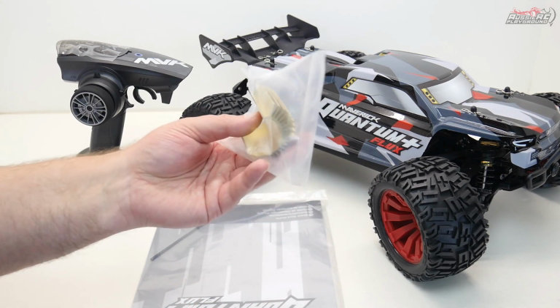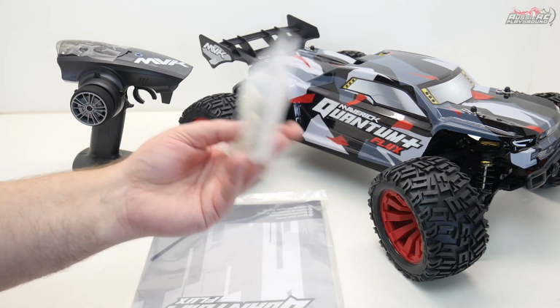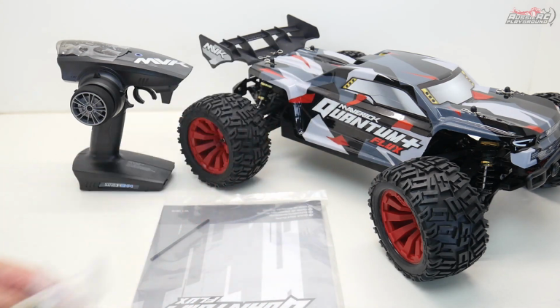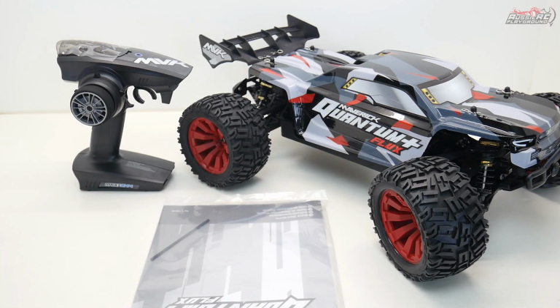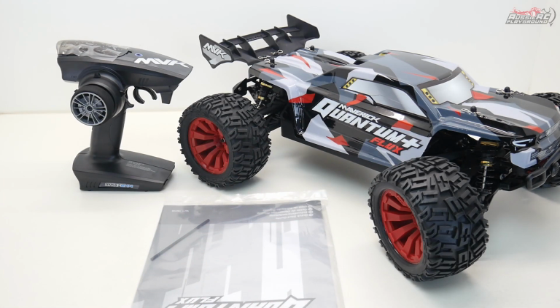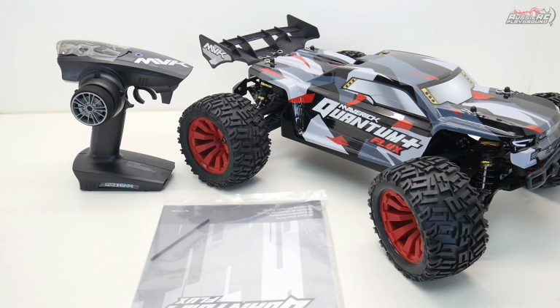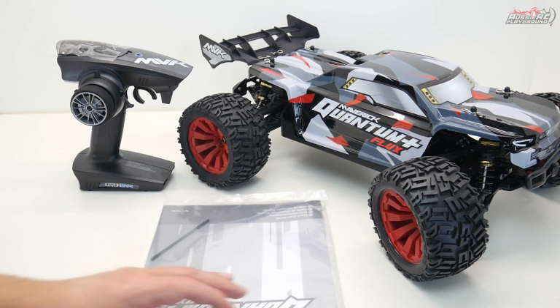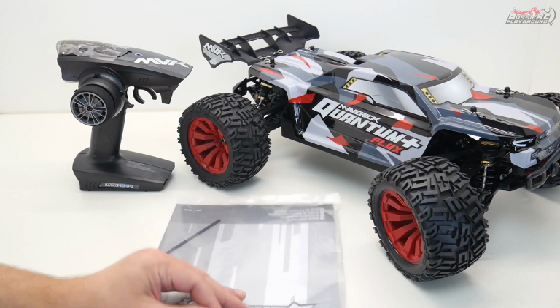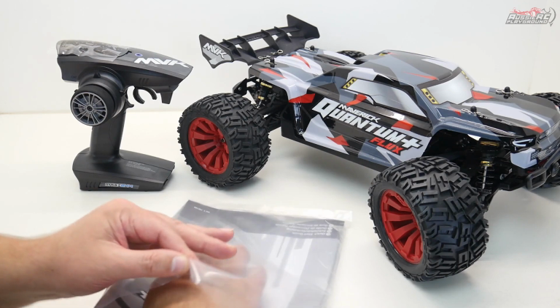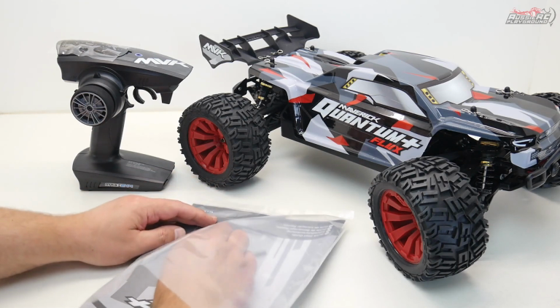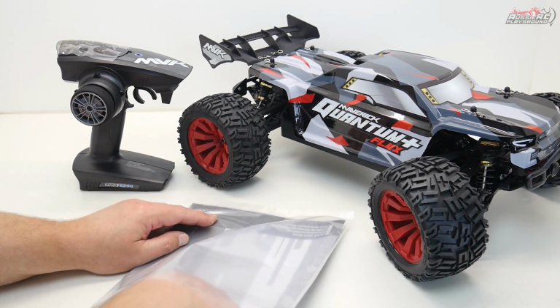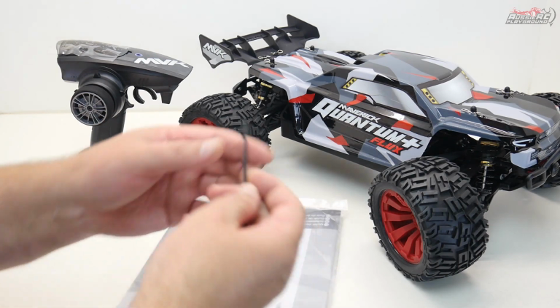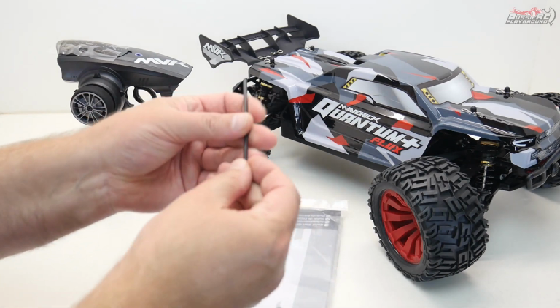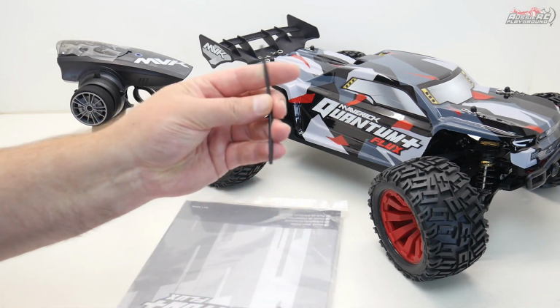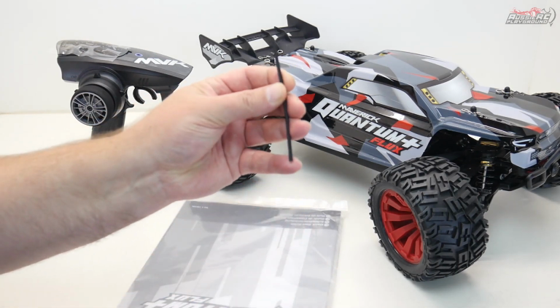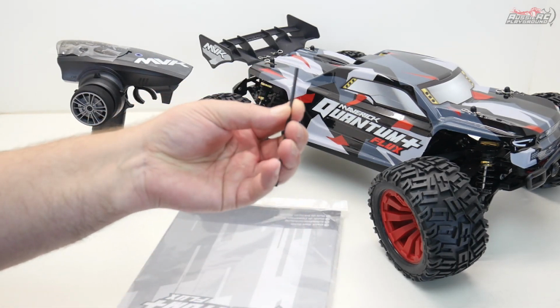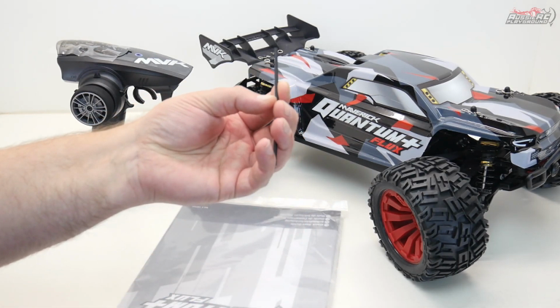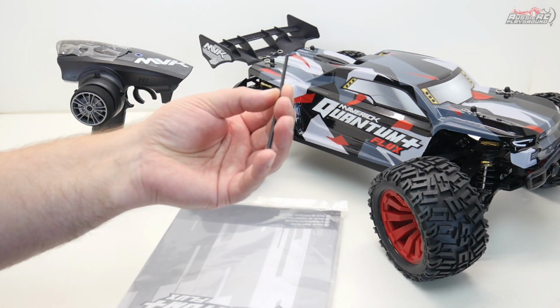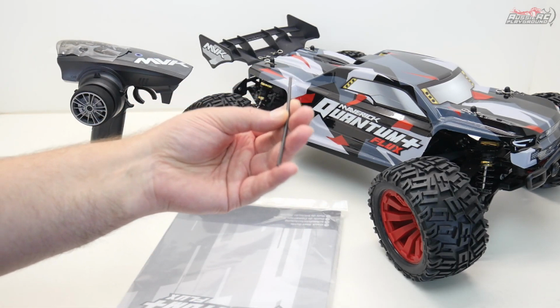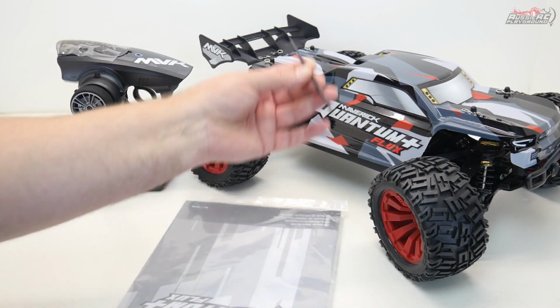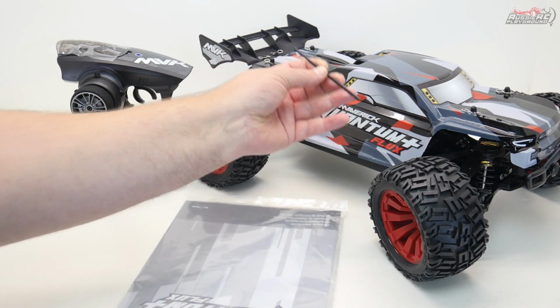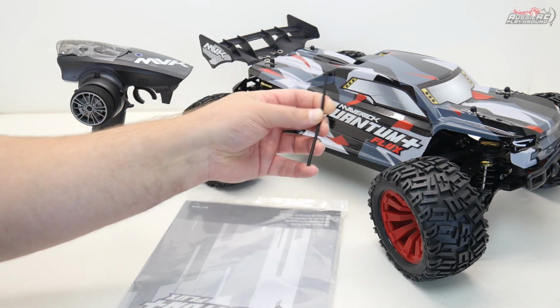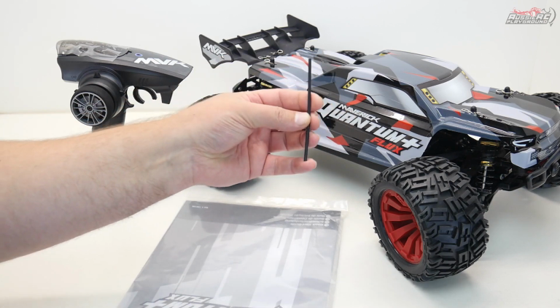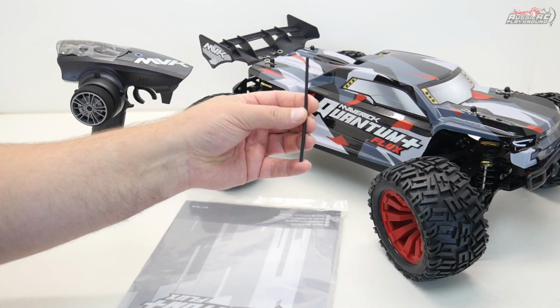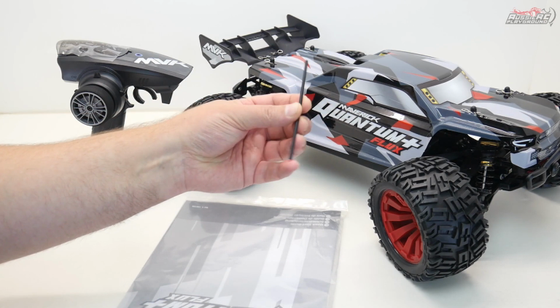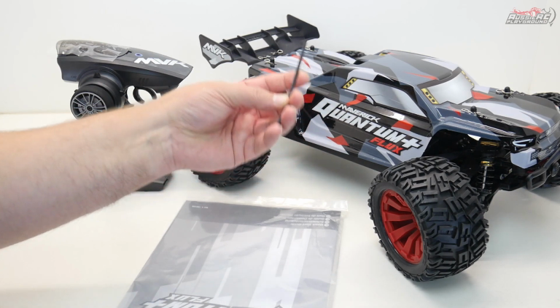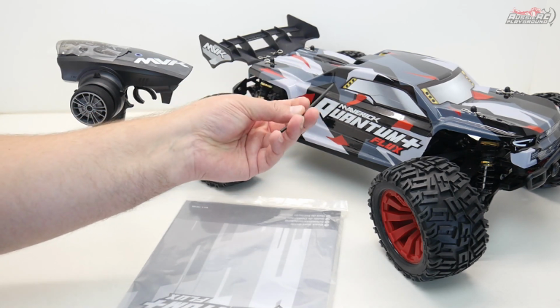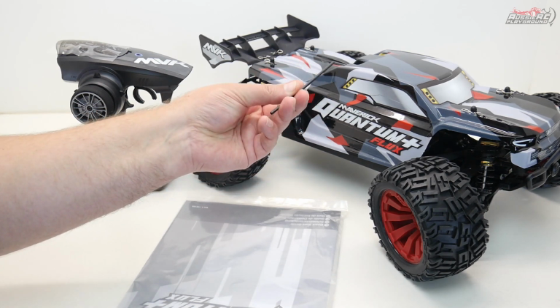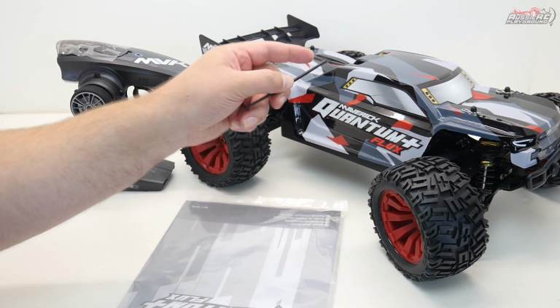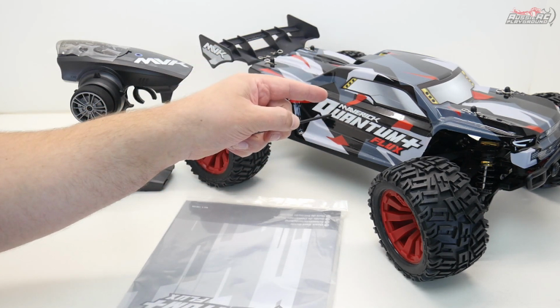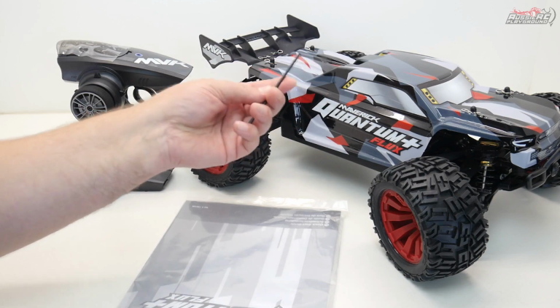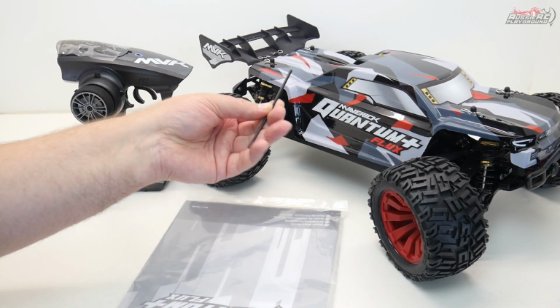They also give you an antenna tube. You can actually cut this down a little bit if you want to, but you do need to install it yourself so that the actual receiver antenna doesn't get damaged.